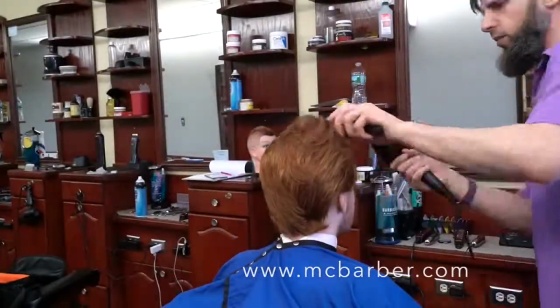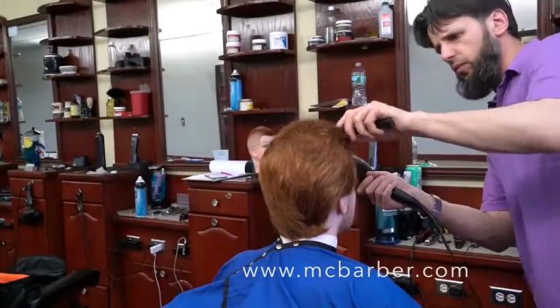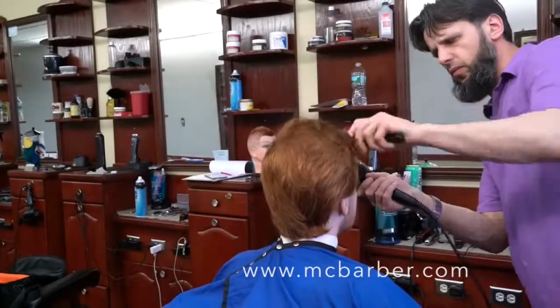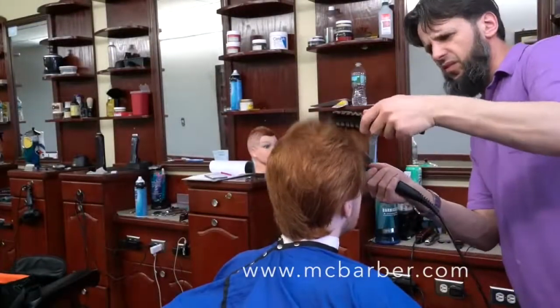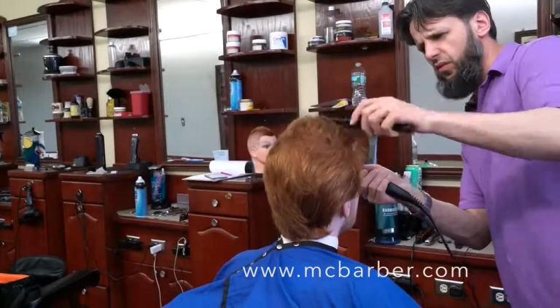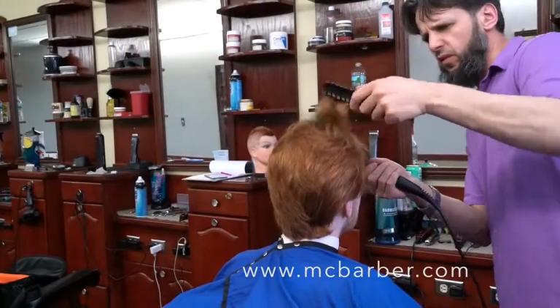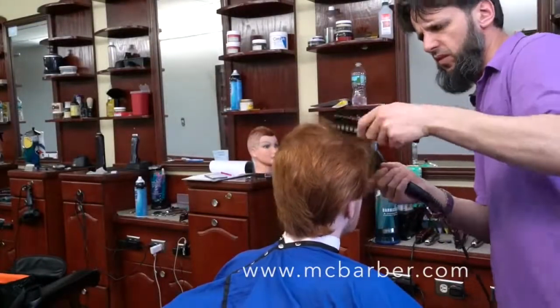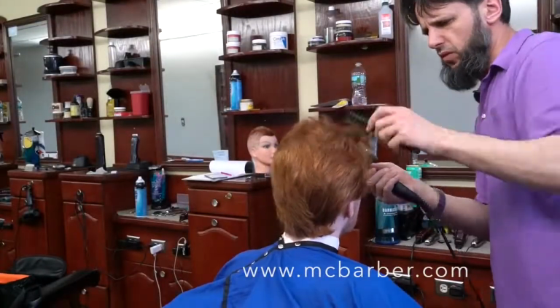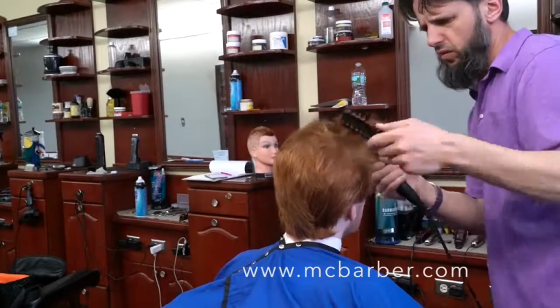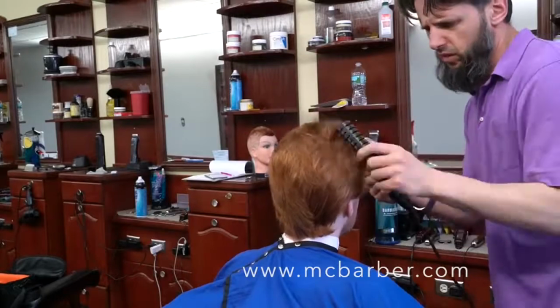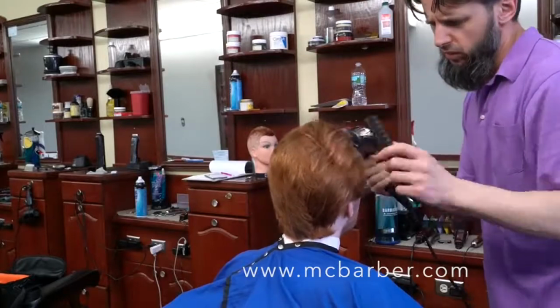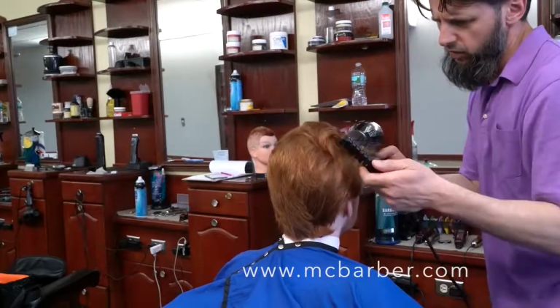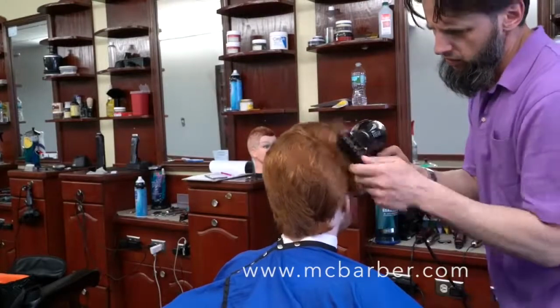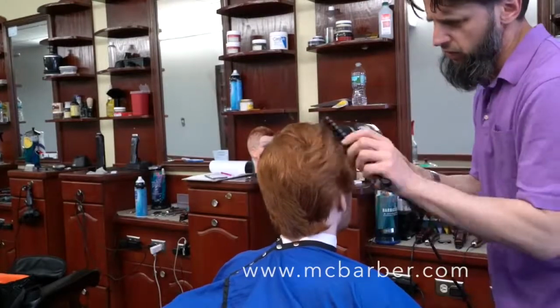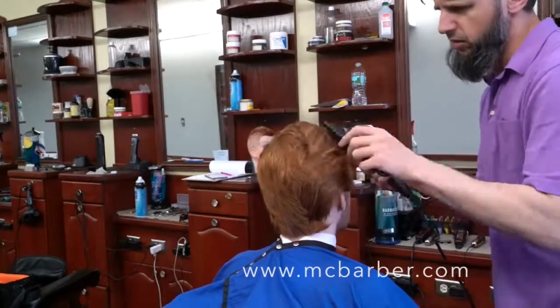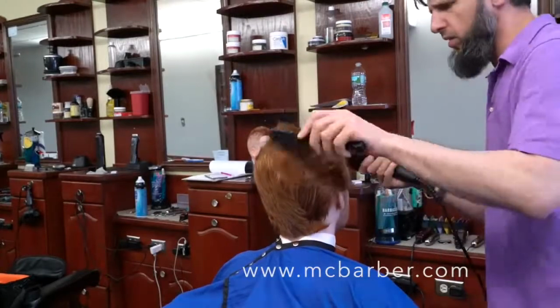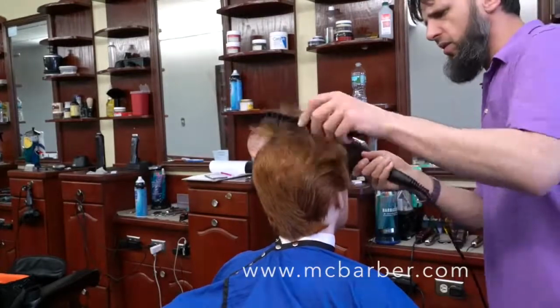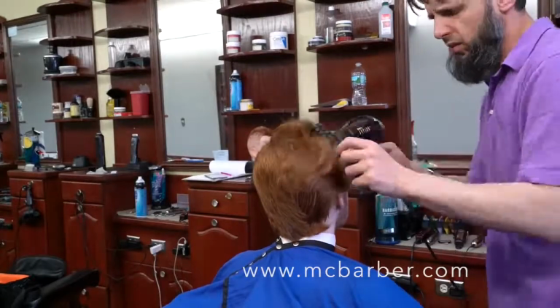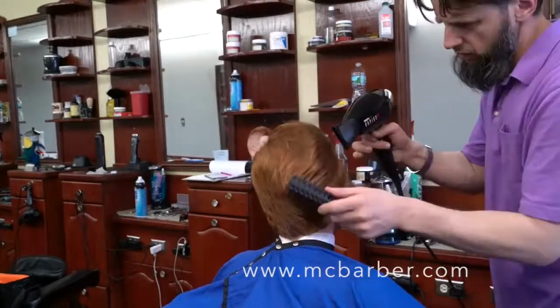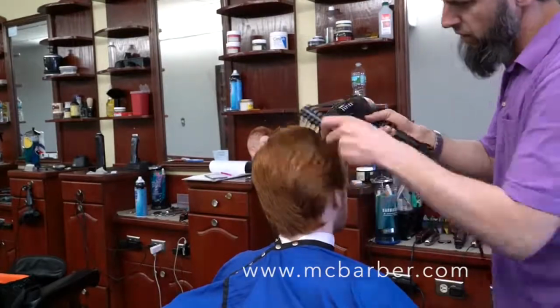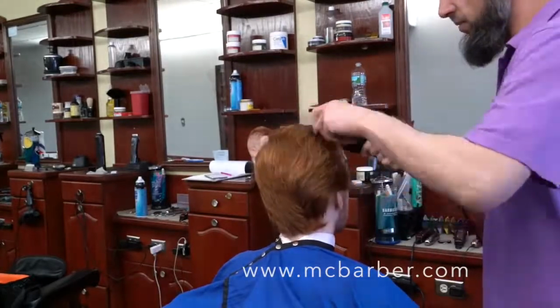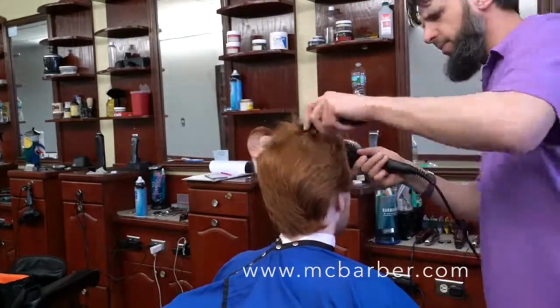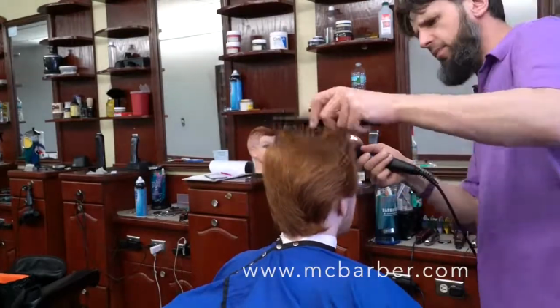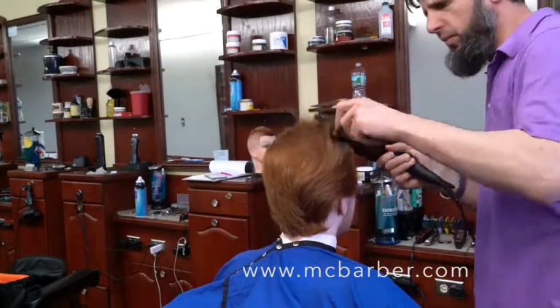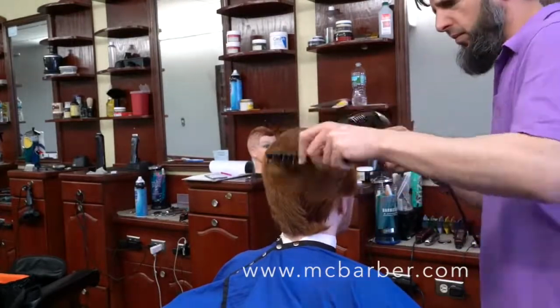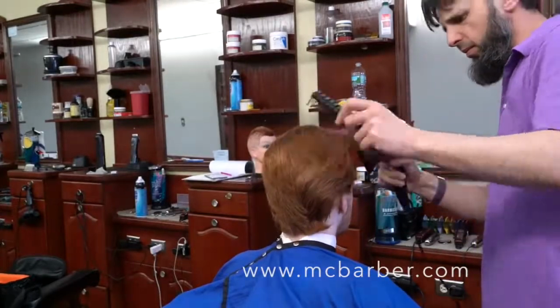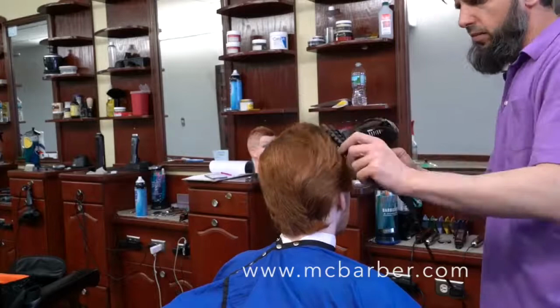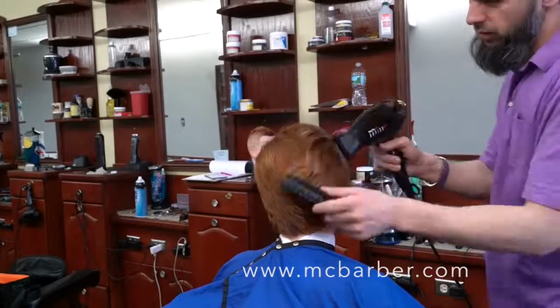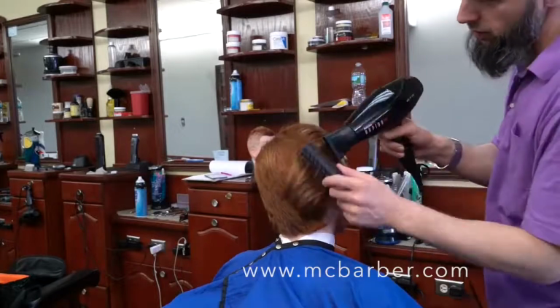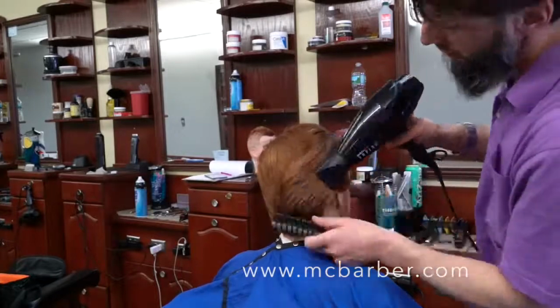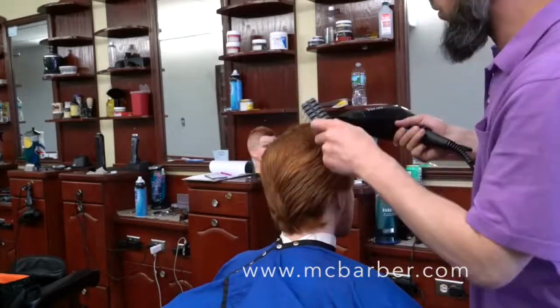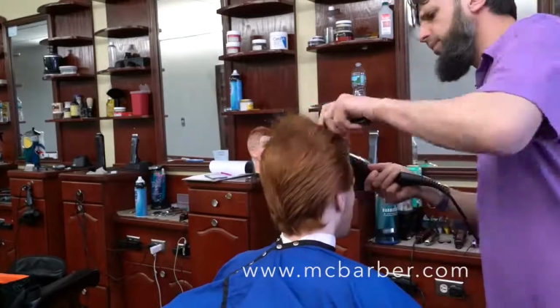For my blow dryer I usually have it on medium heat and medium air.